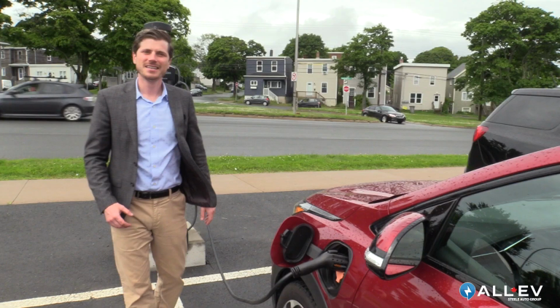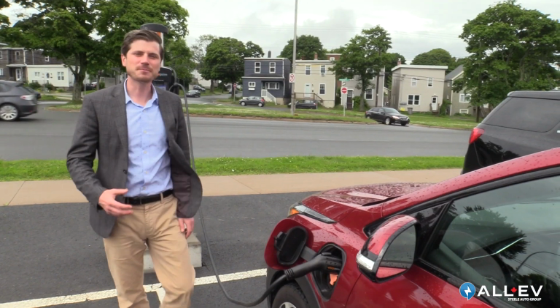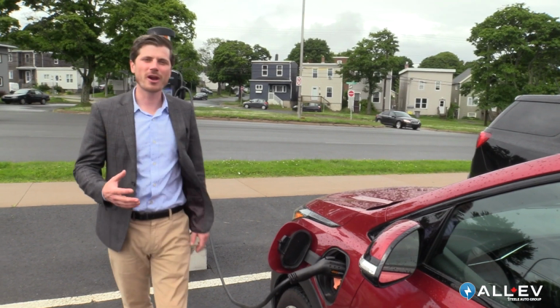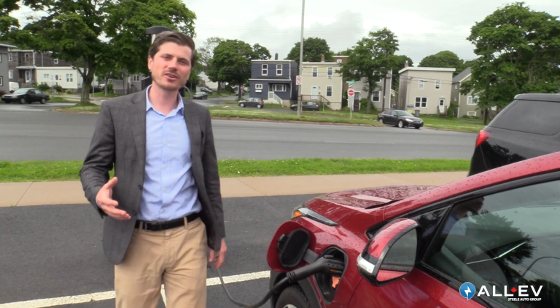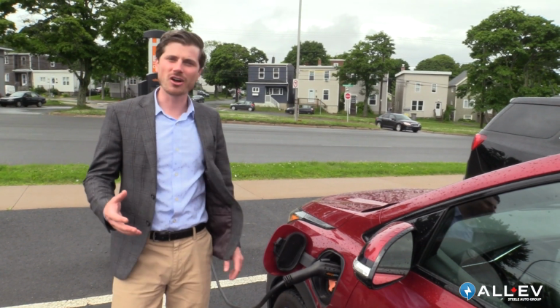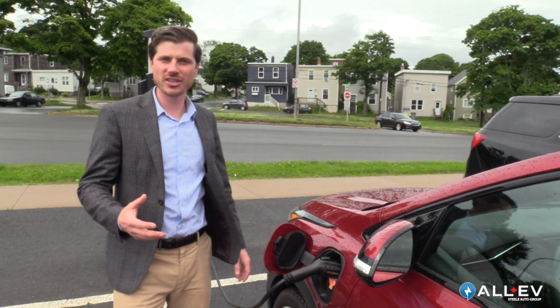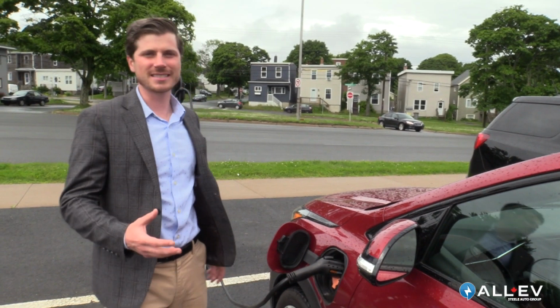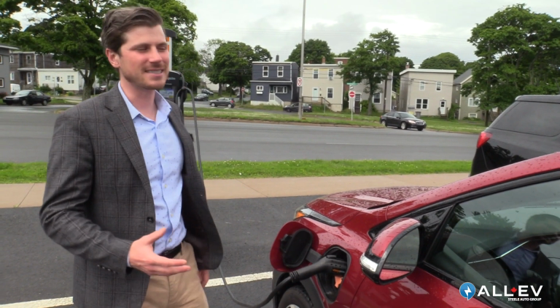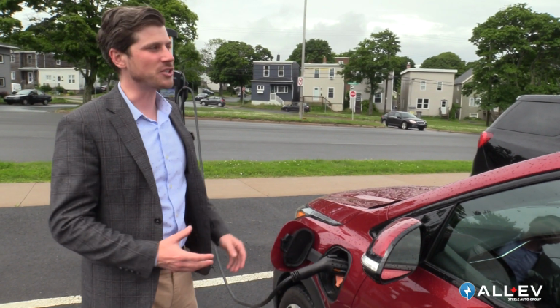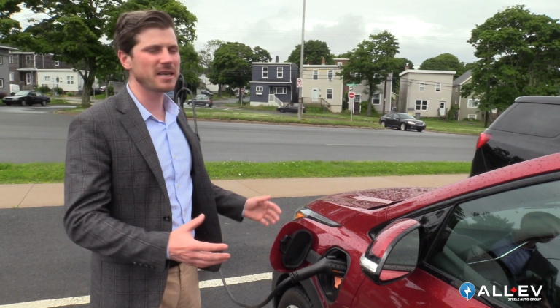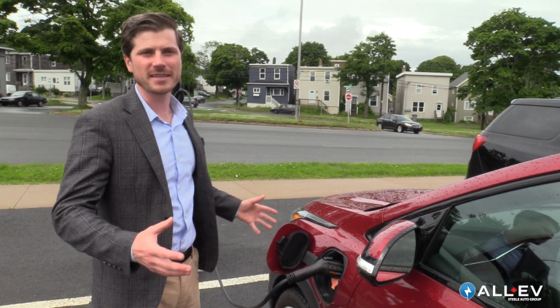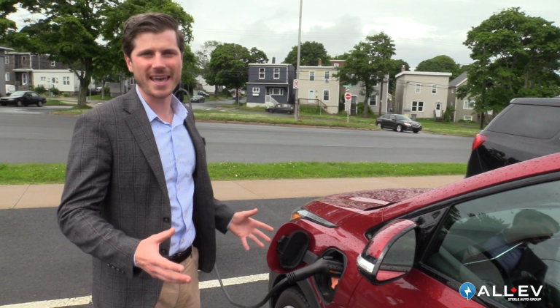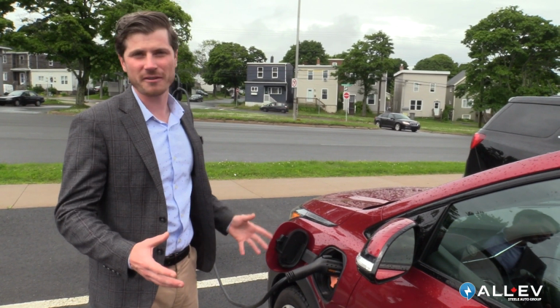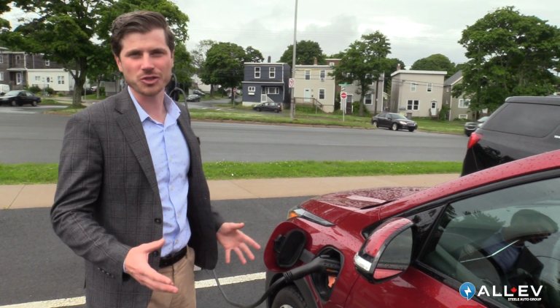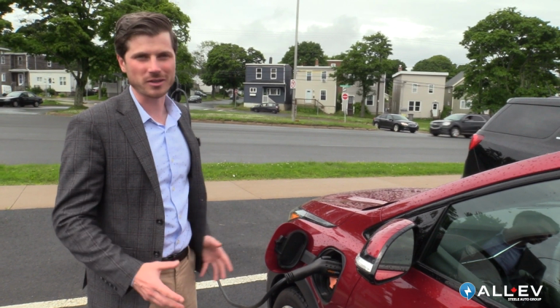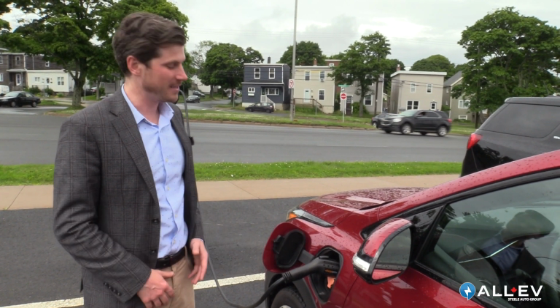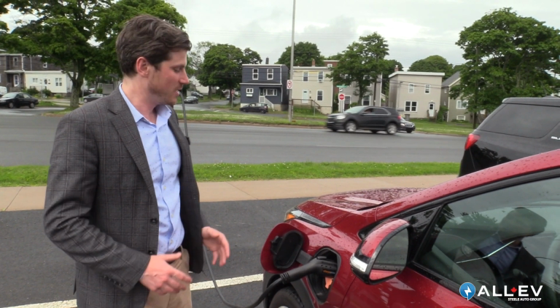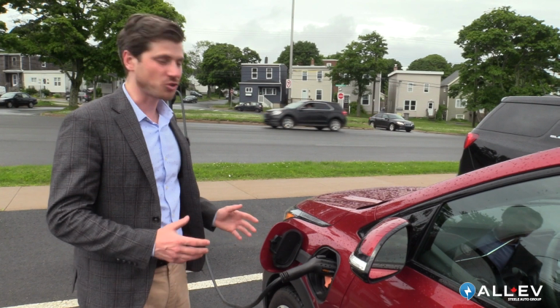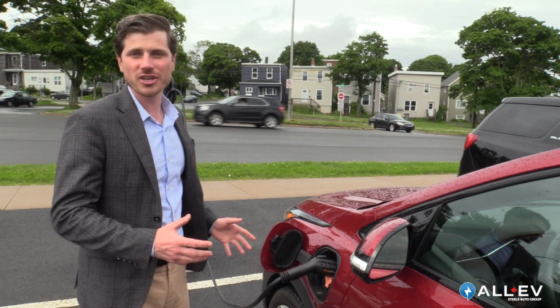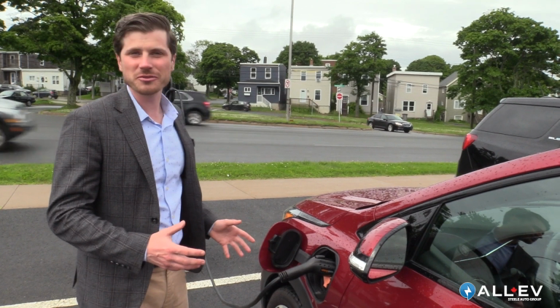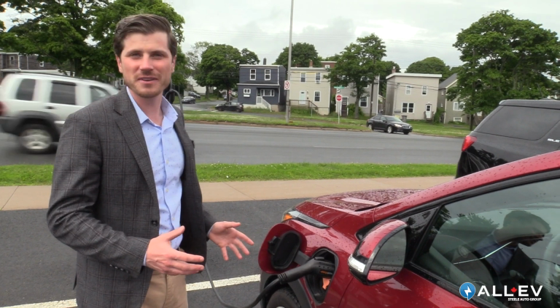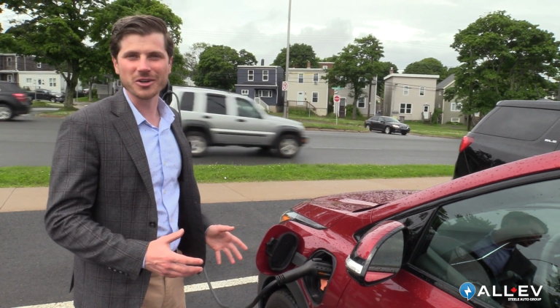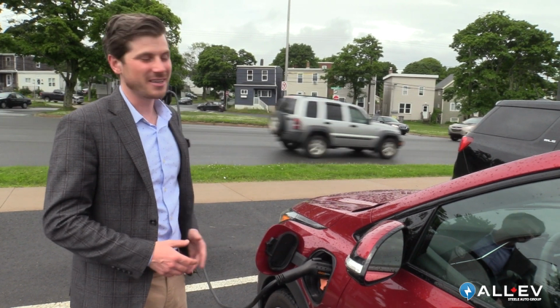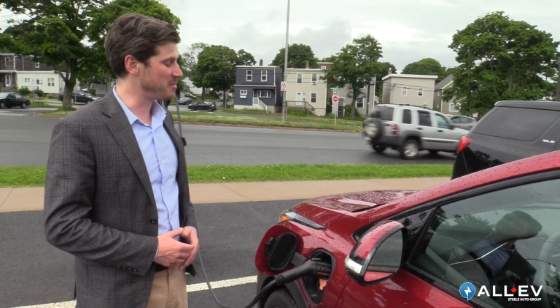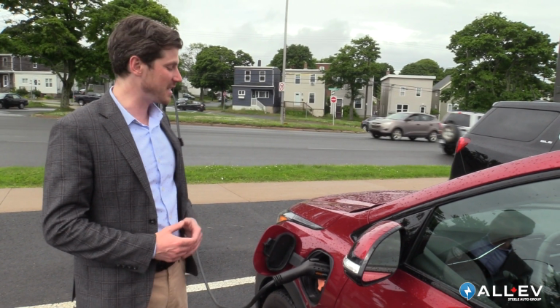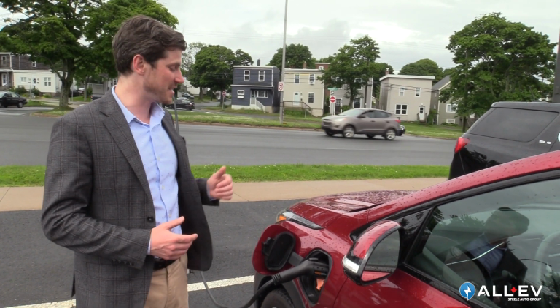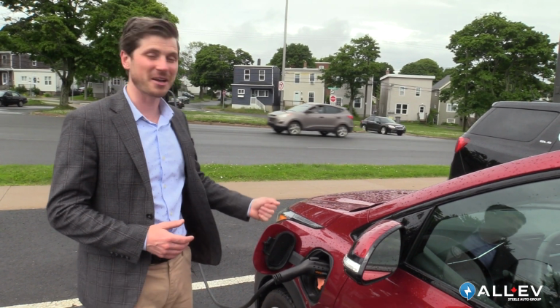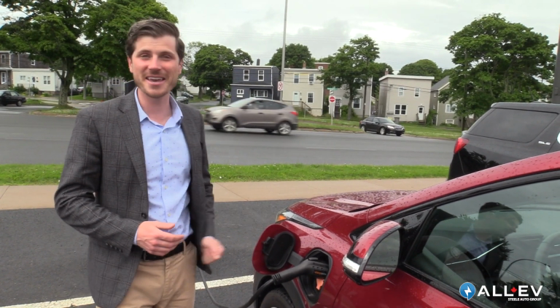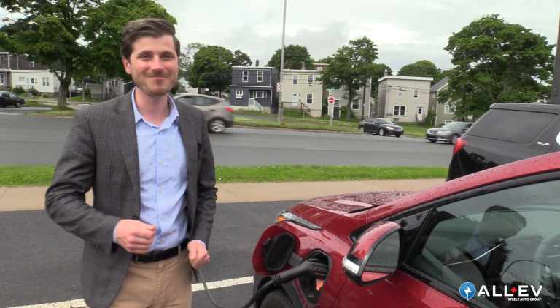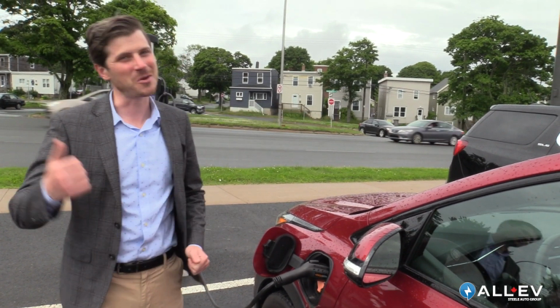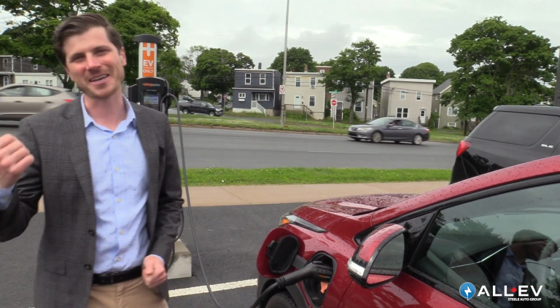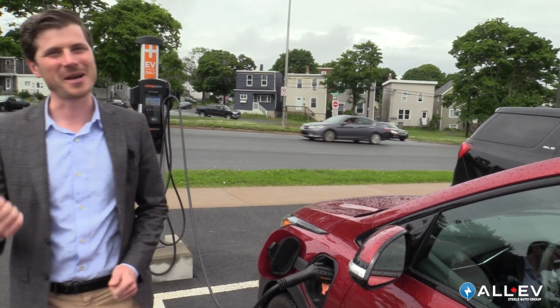This program is already launched in the United States and should be coming to Canada very shortly. Charging an electric vehicle is going to be as easy as plugging in and walking away.